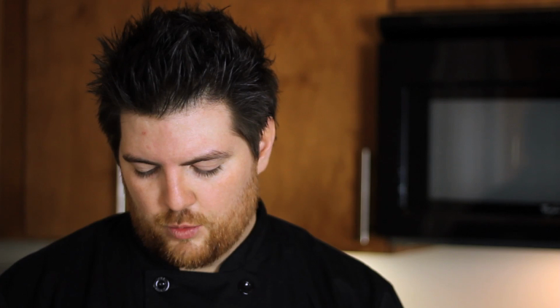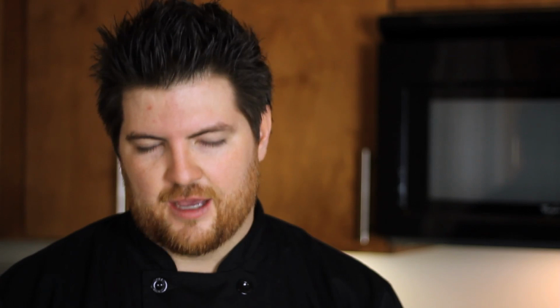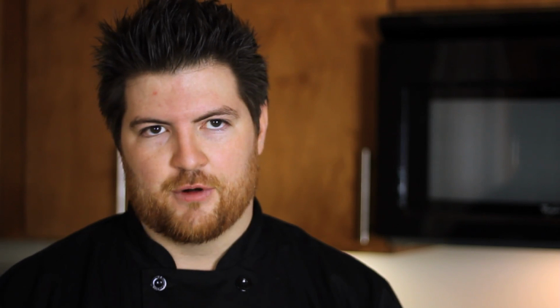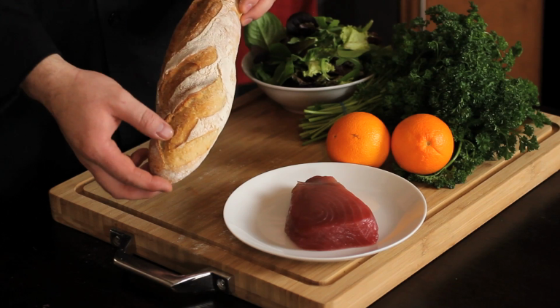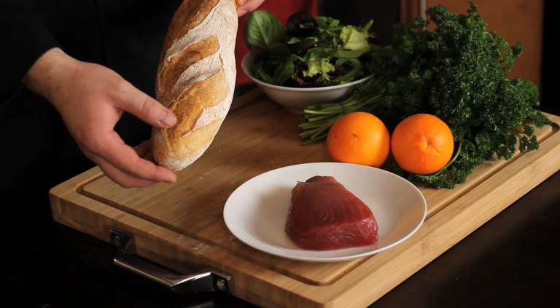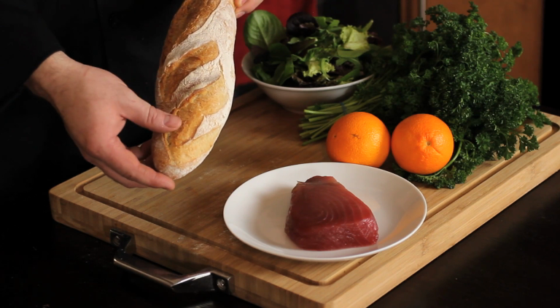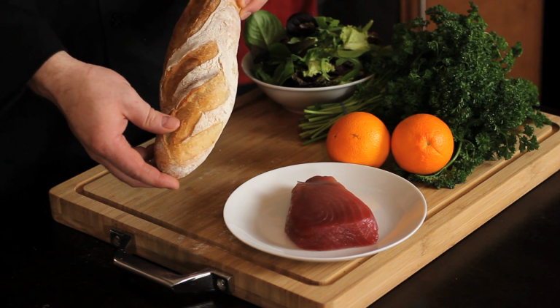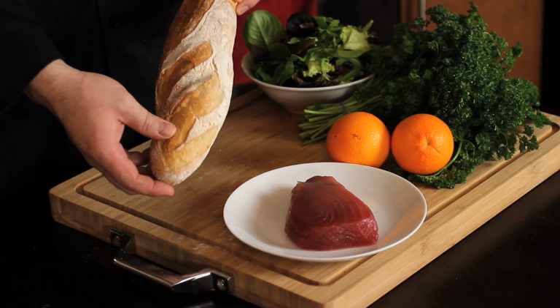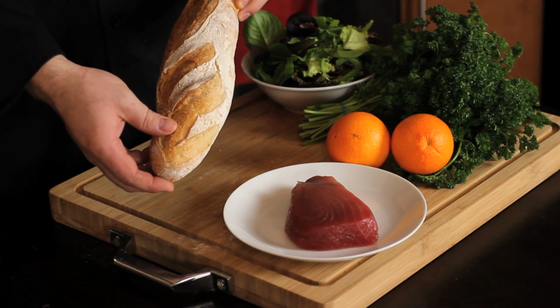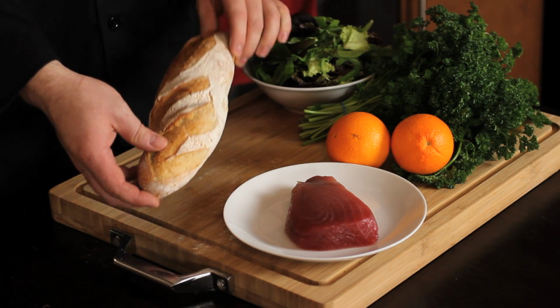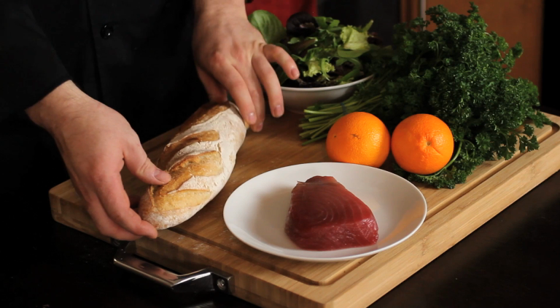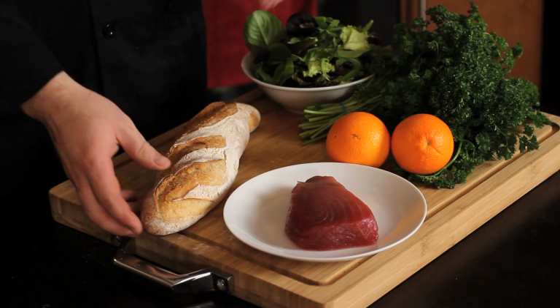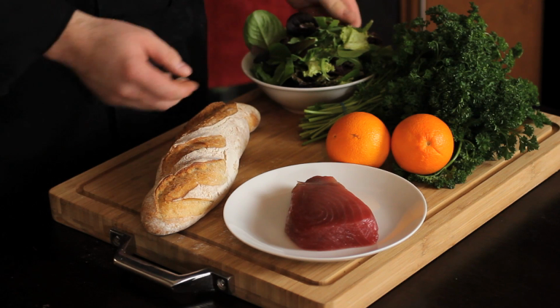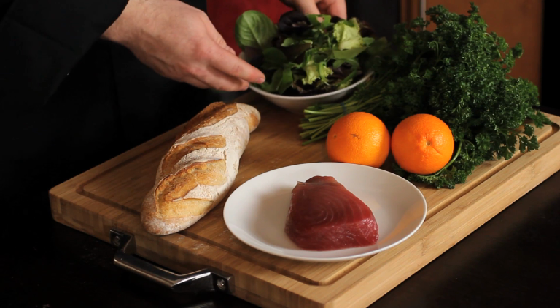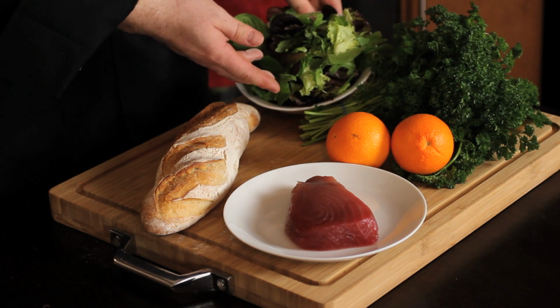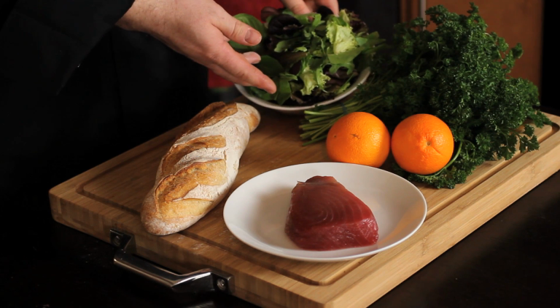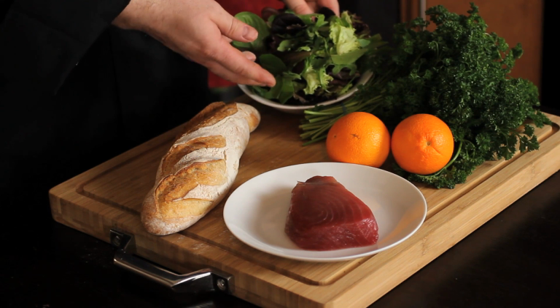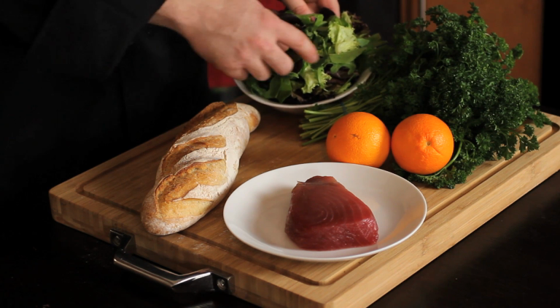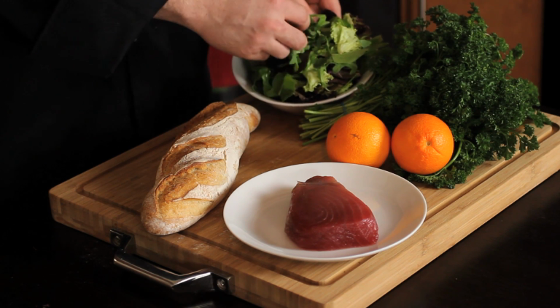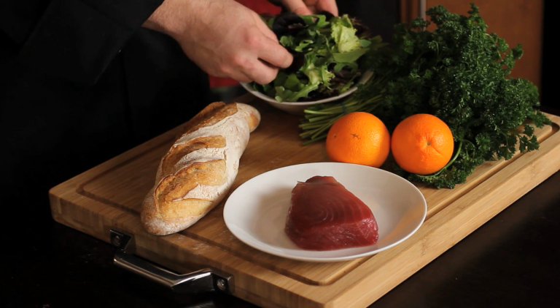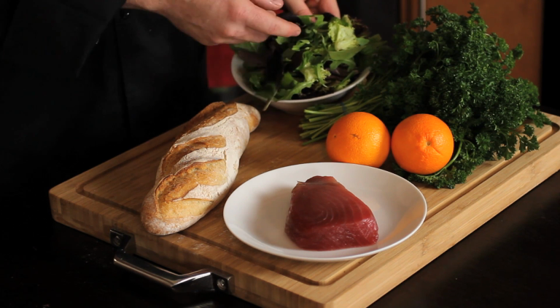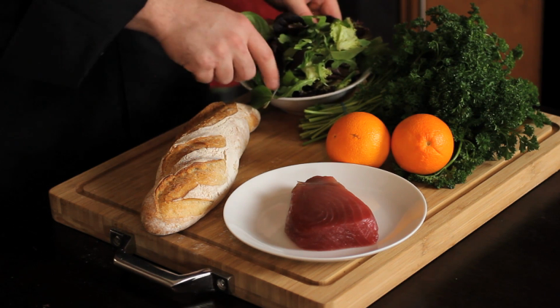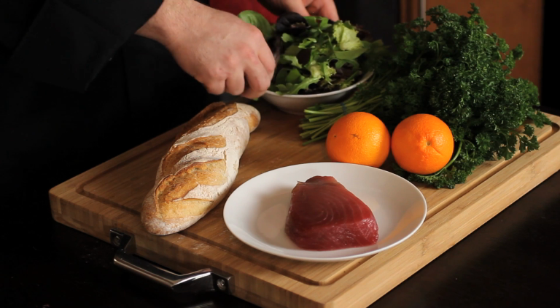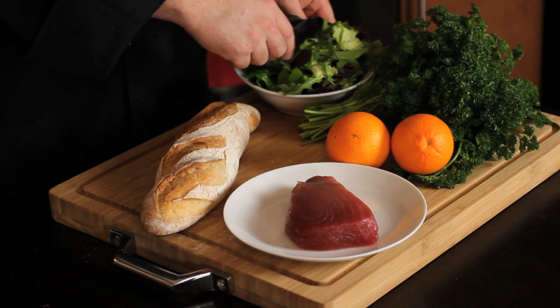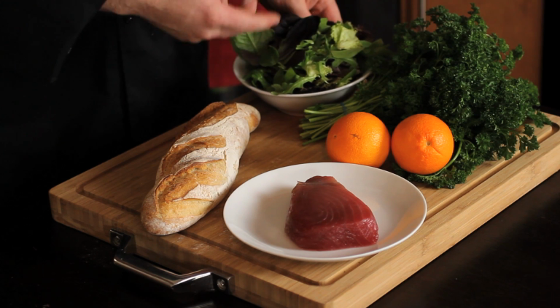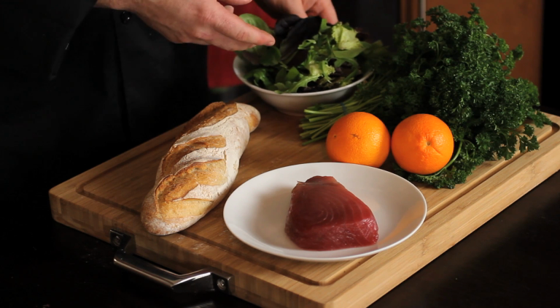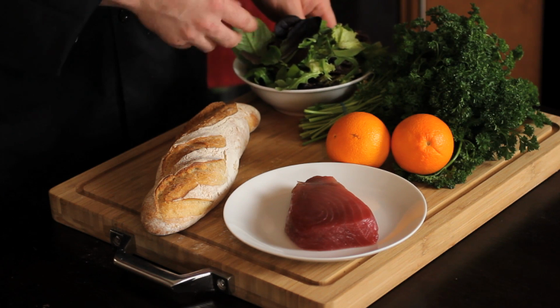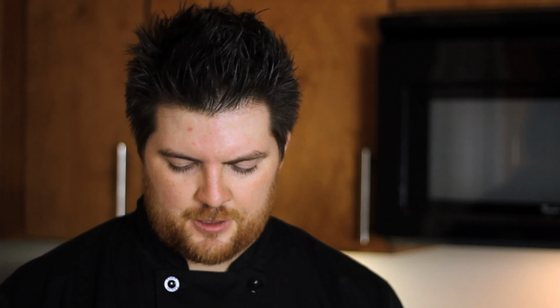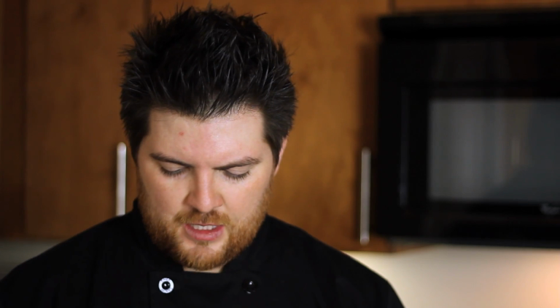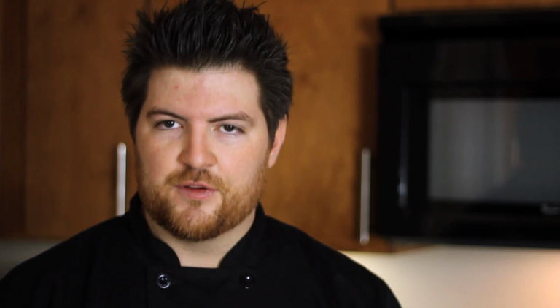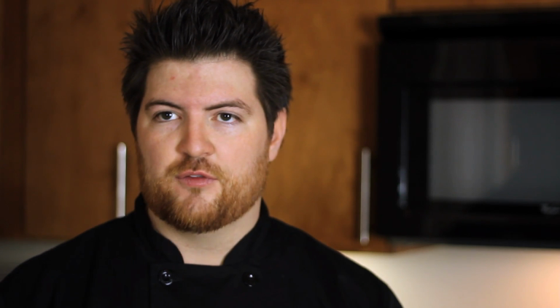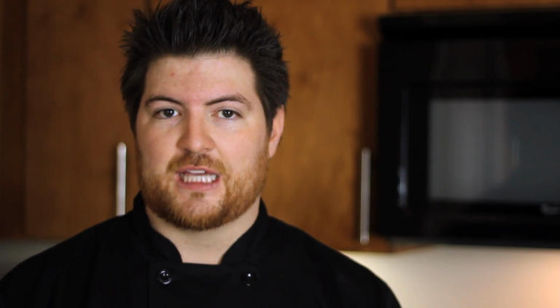We also have a rustic whole wheat baguette. We have mixed greens — a blend of red romaine, arugula, regular green romaine, frisee, and a couple of other options. And then we'll finish off with wasabi.